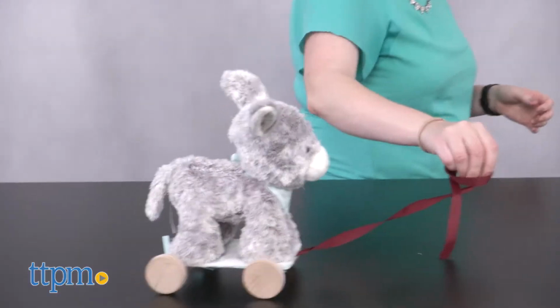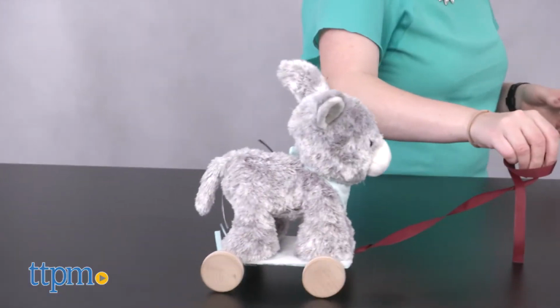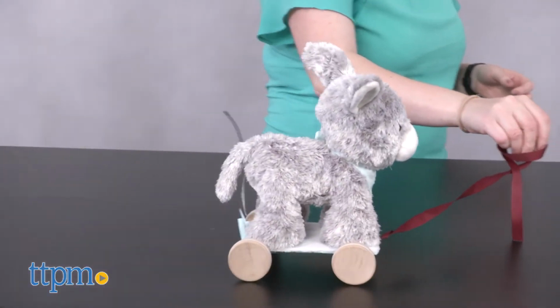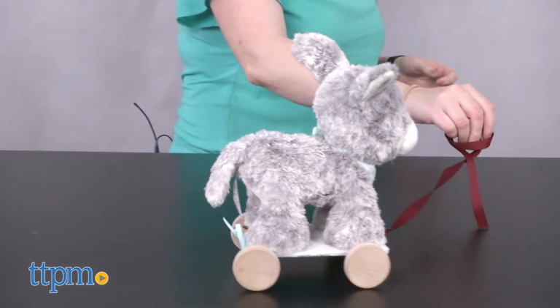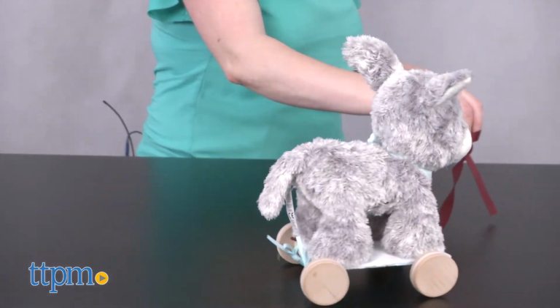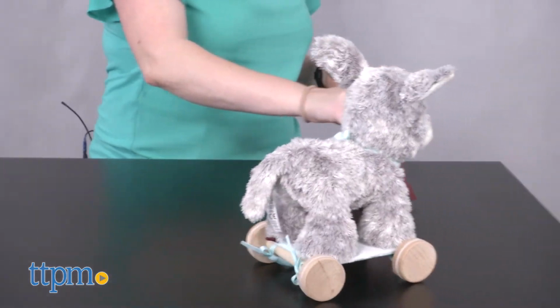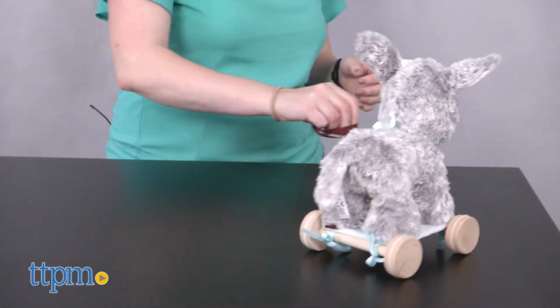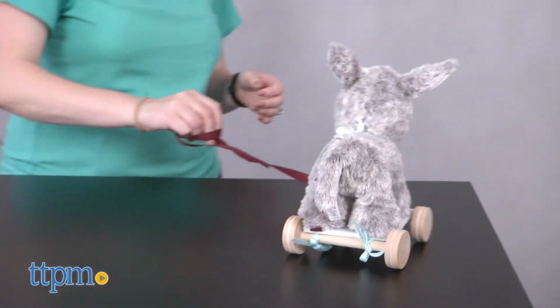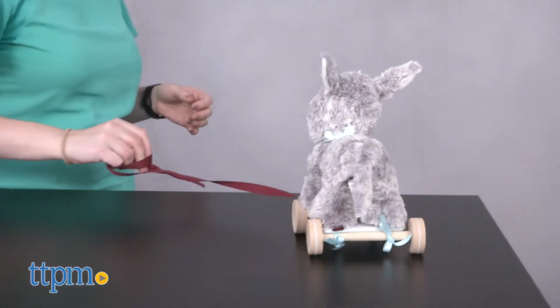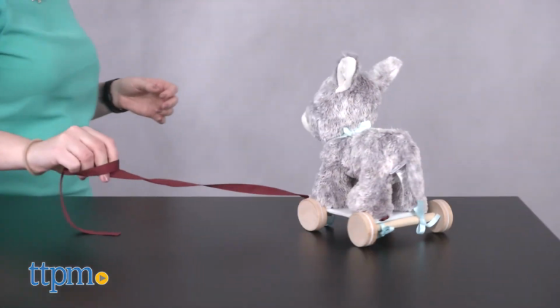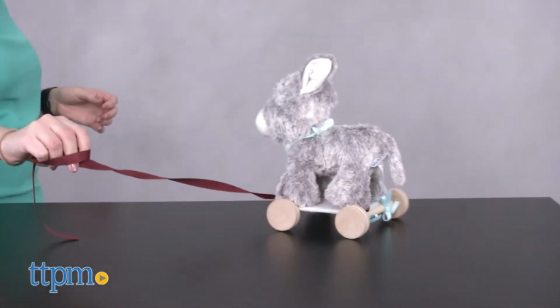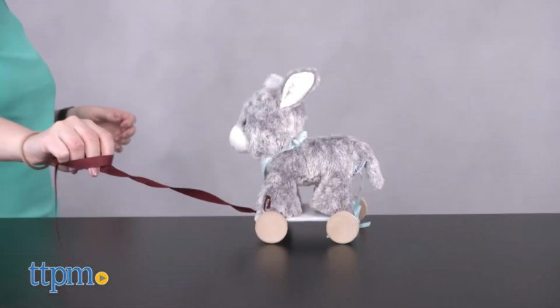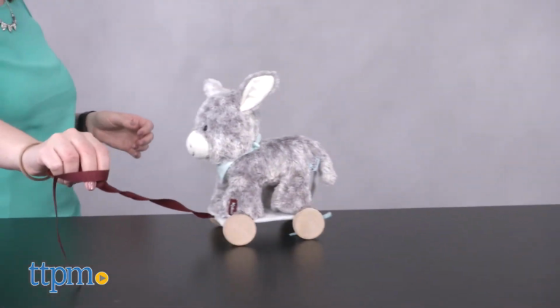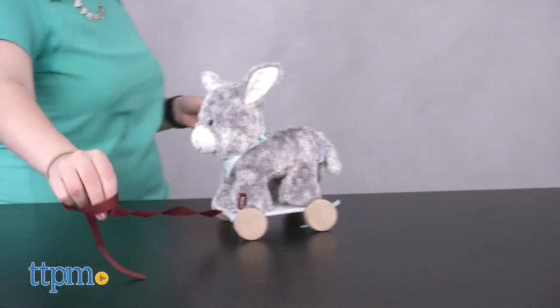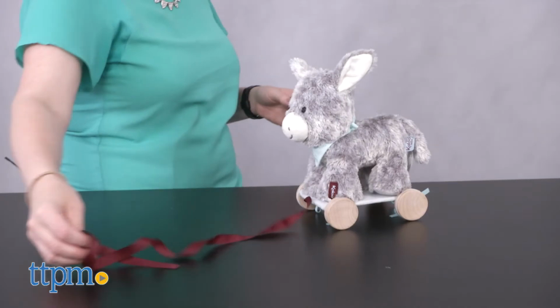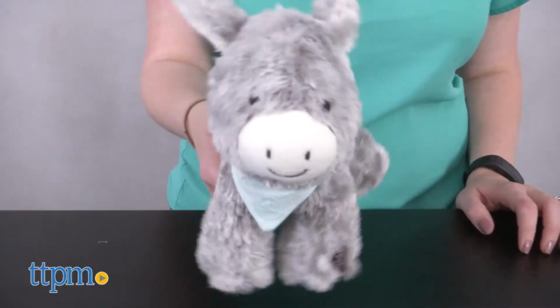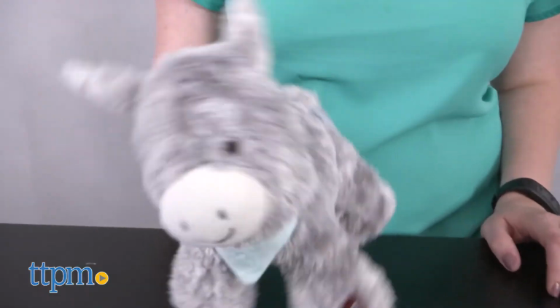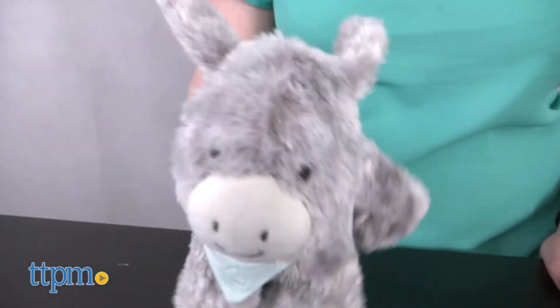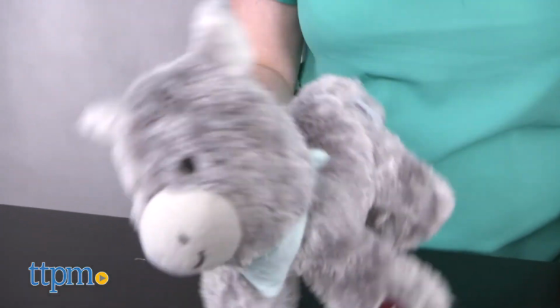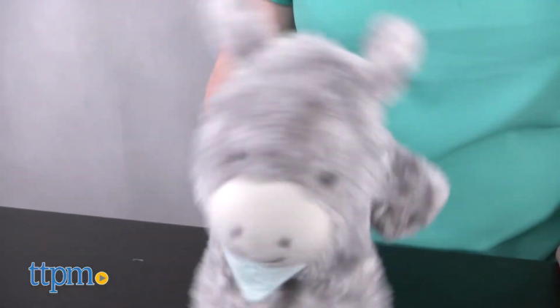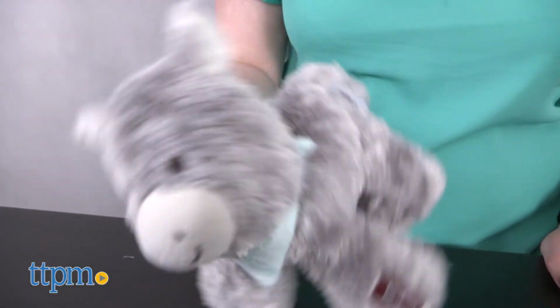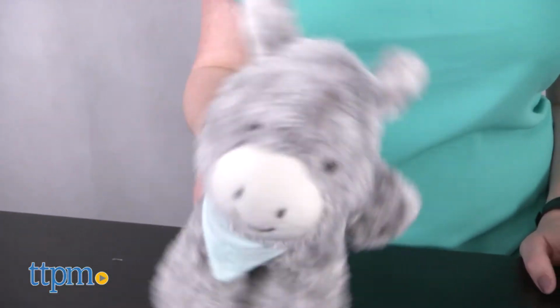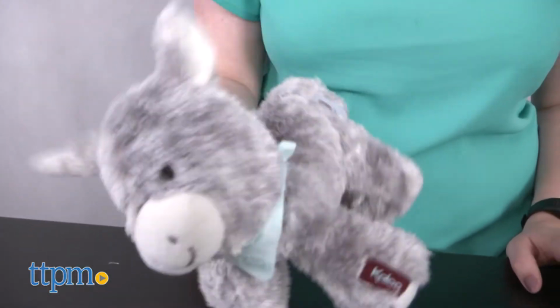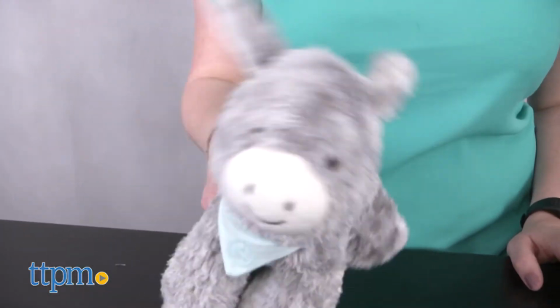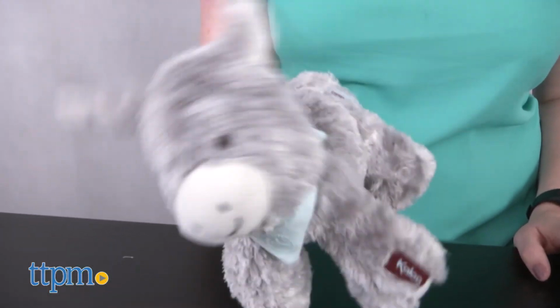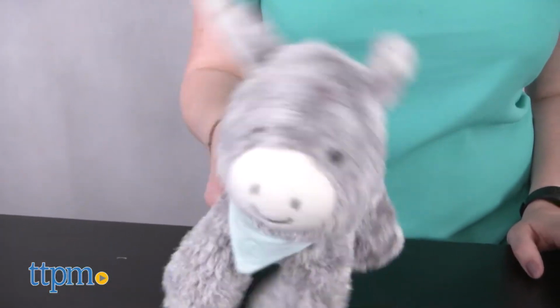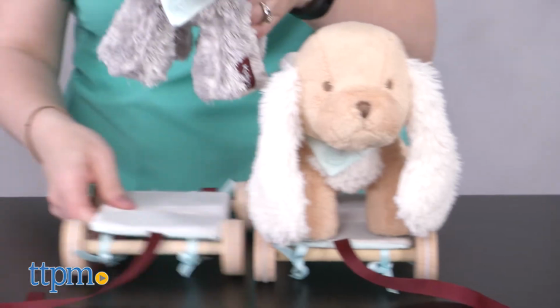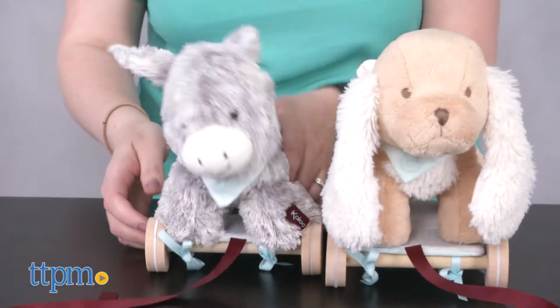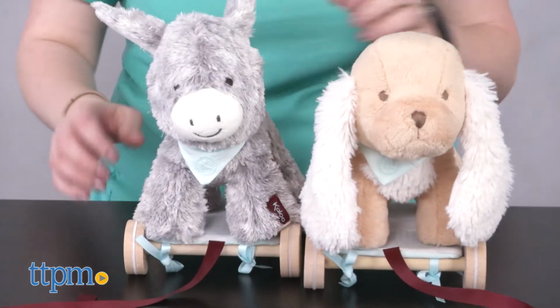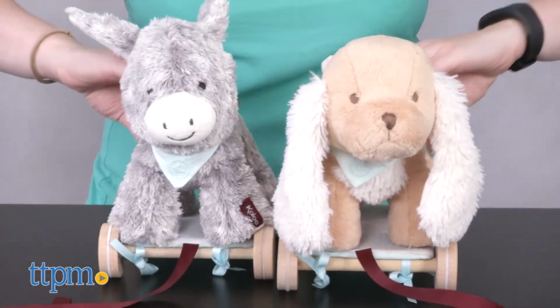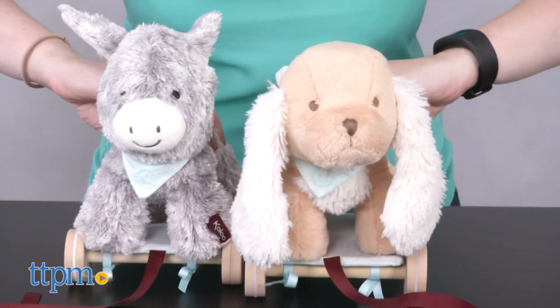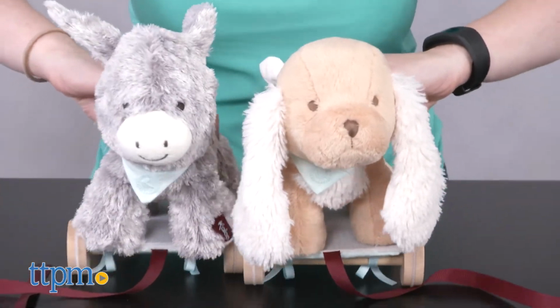With their softness, bell sound, and other tactile features, these make a nice first toy for babies, but they will also be fun for toddlers and preschoolers who will like hugging and cuddling with the animals at naptime and bedtime, as well as taking them along on all sorts of adventures for imaginative play during the day.